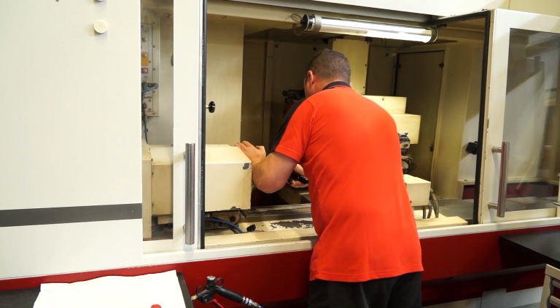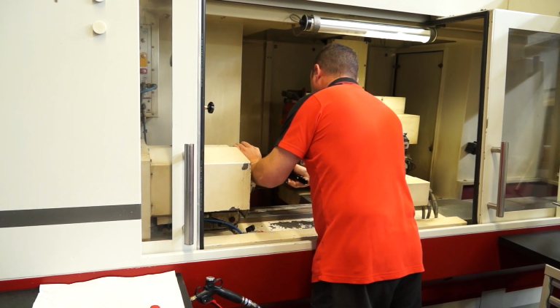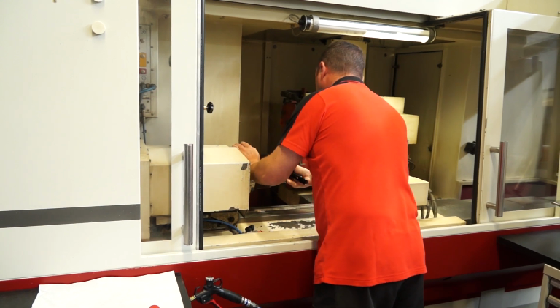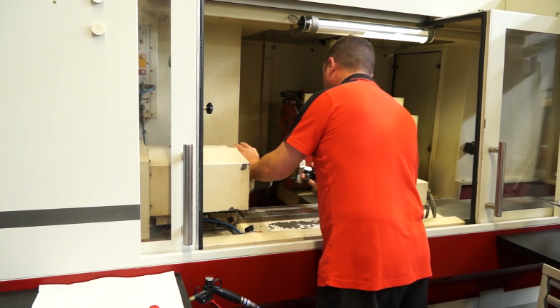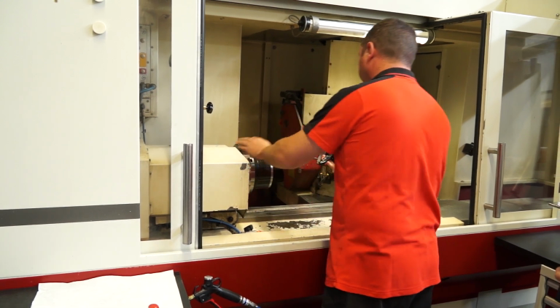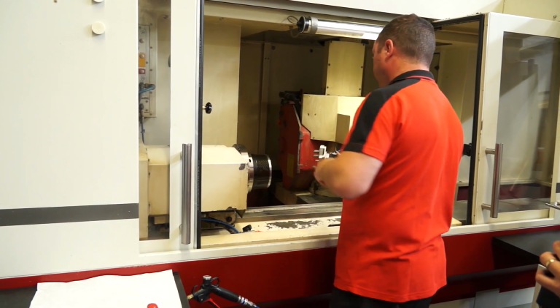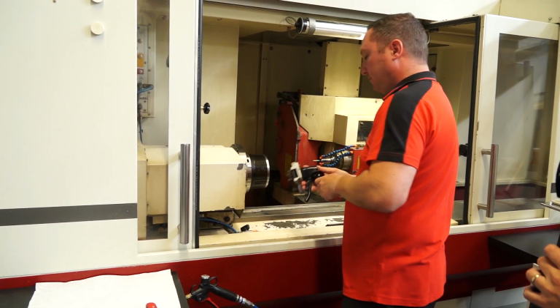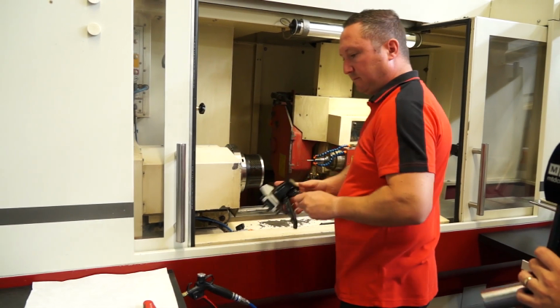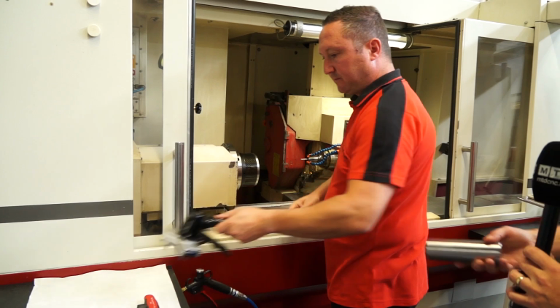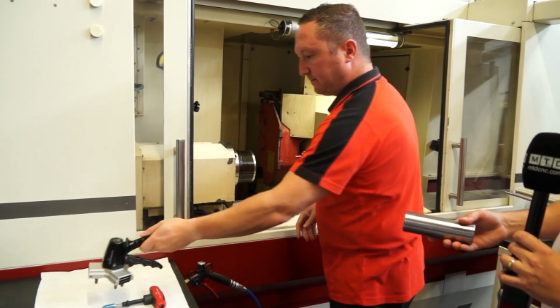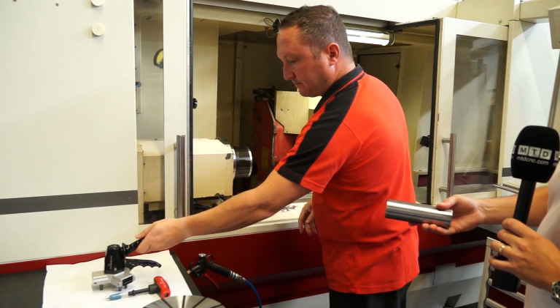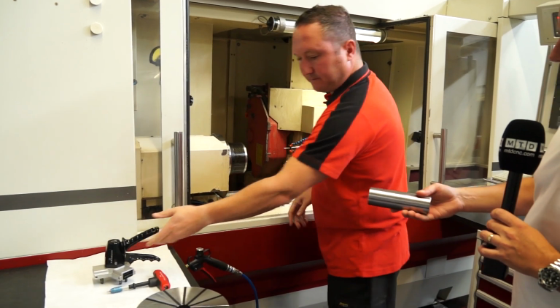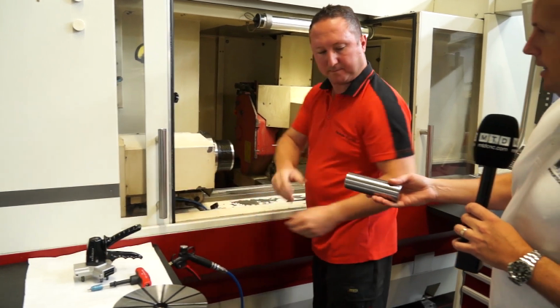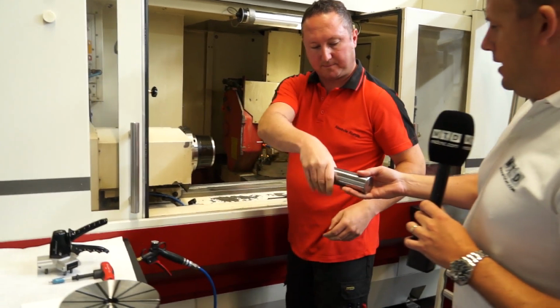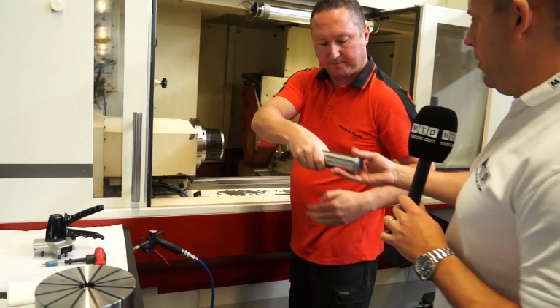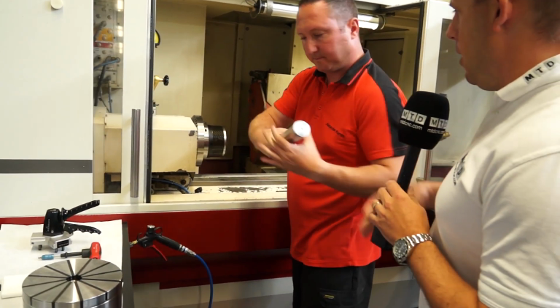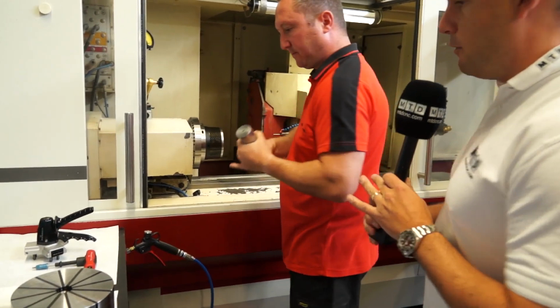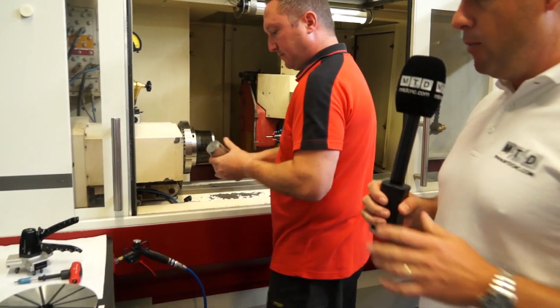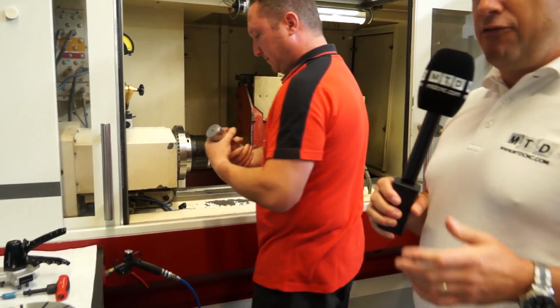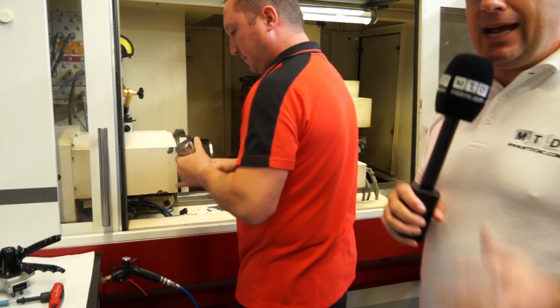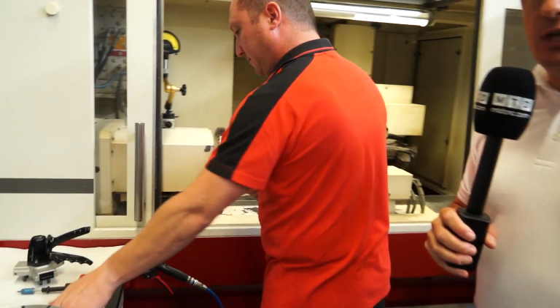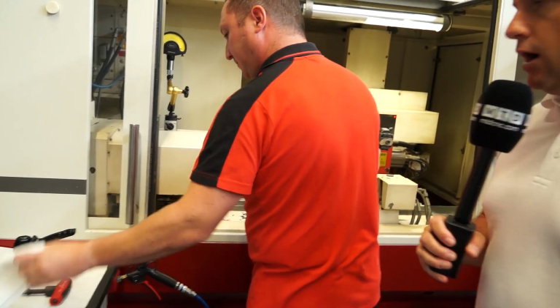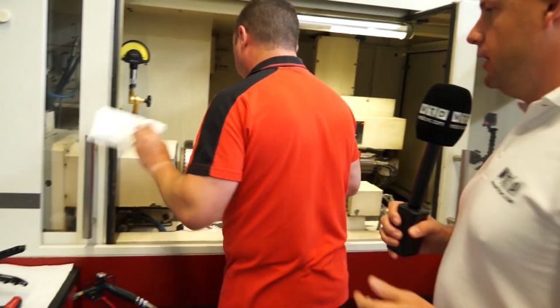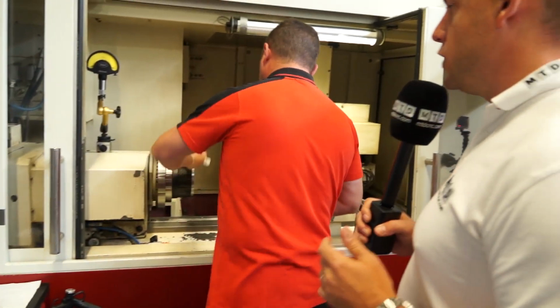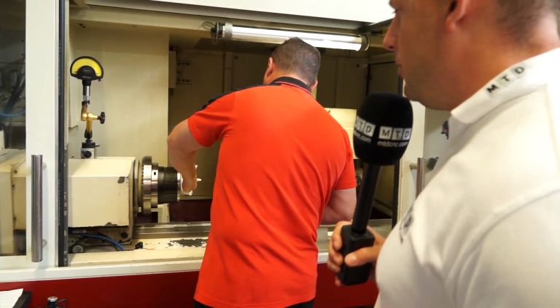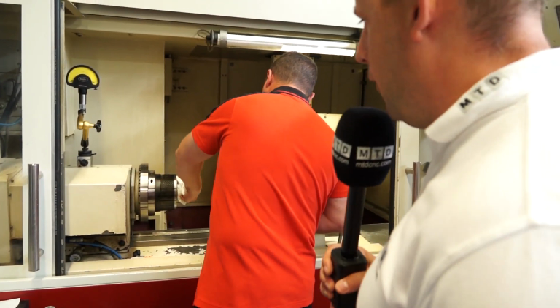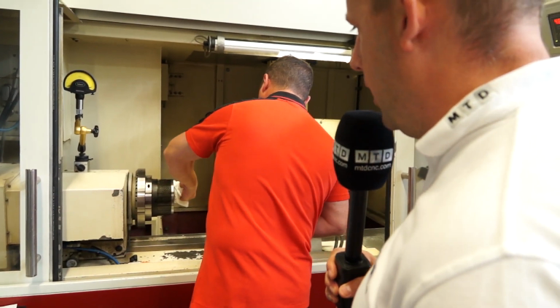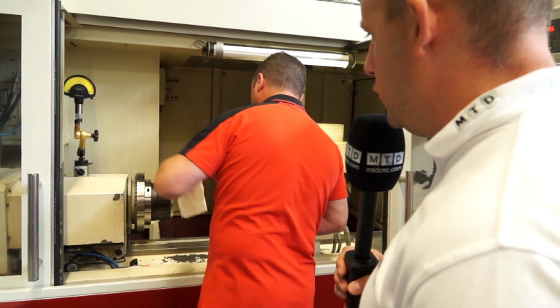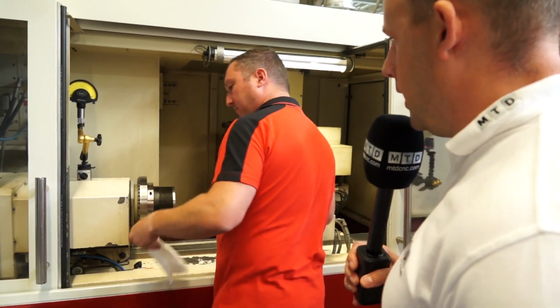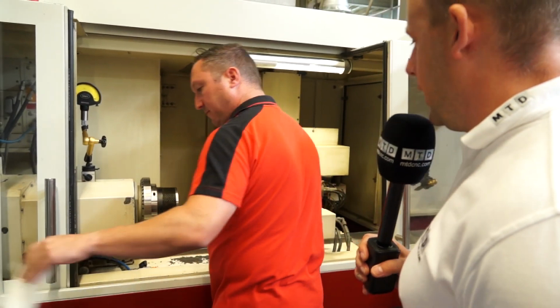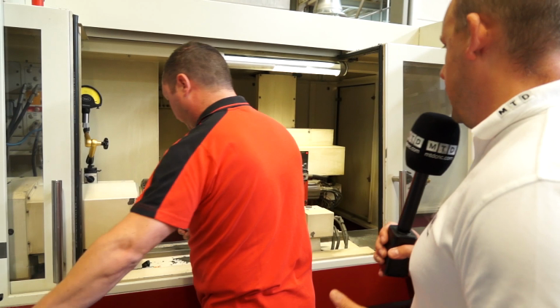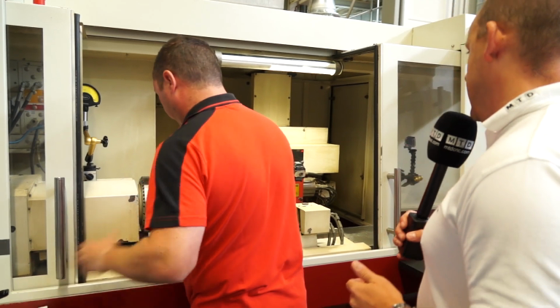So the clamping head is in the machine, and then we put the bar. Remember, we've gone from magnetic chuck to carbon fibre chuck here with the clamping head in.